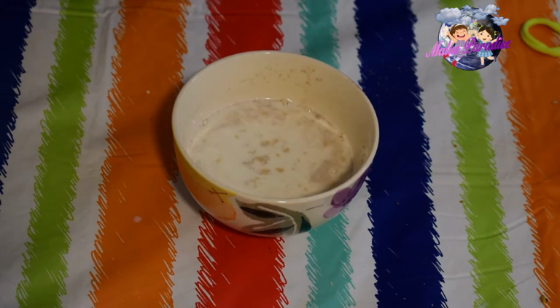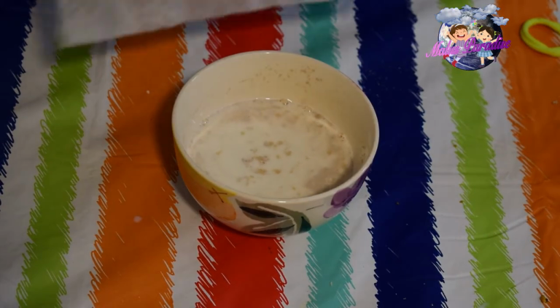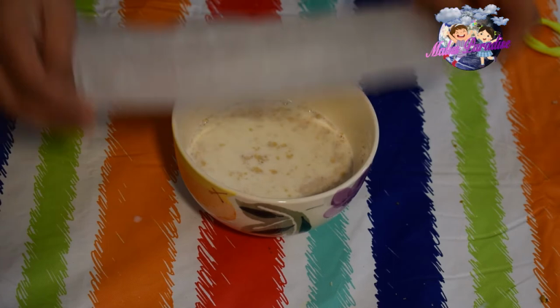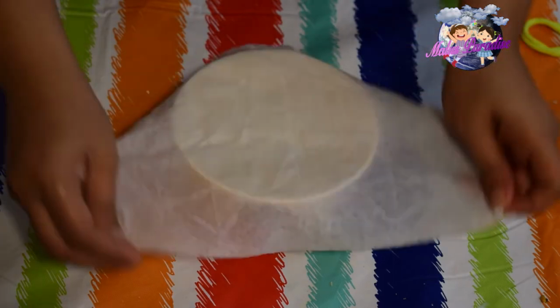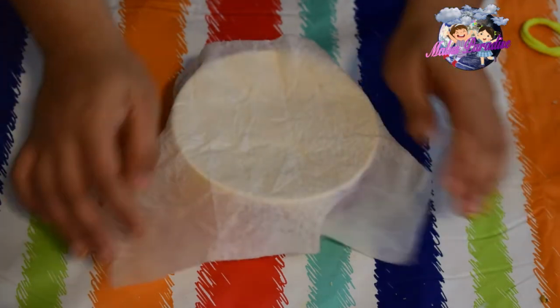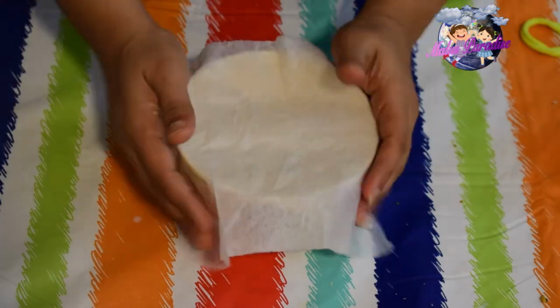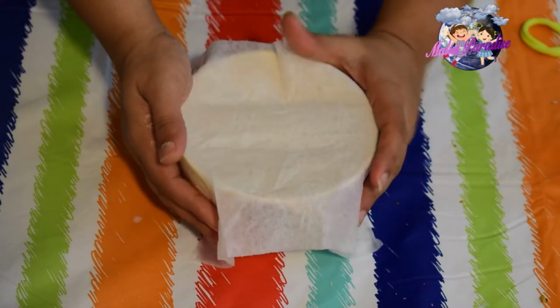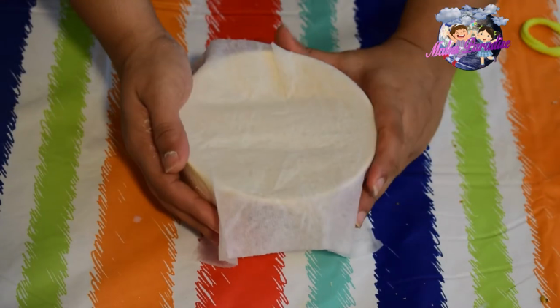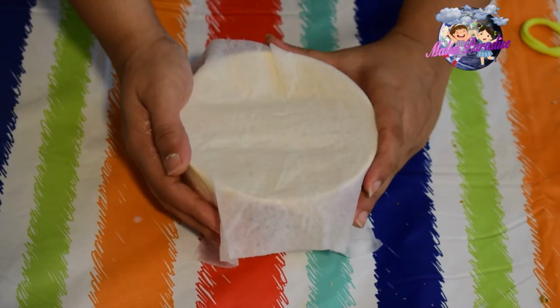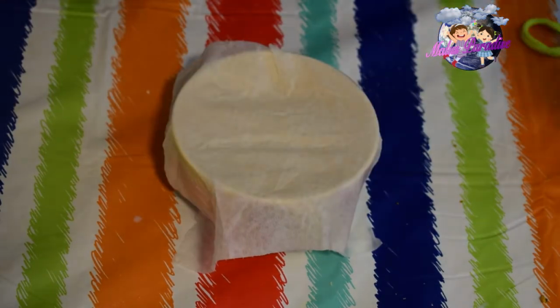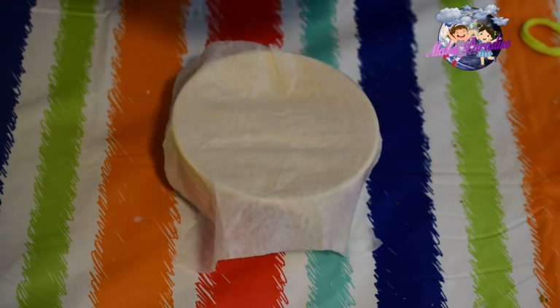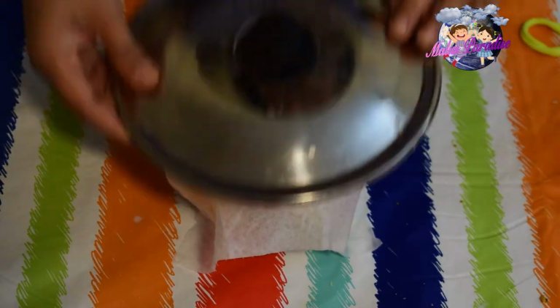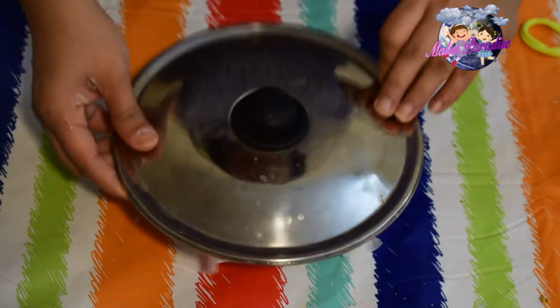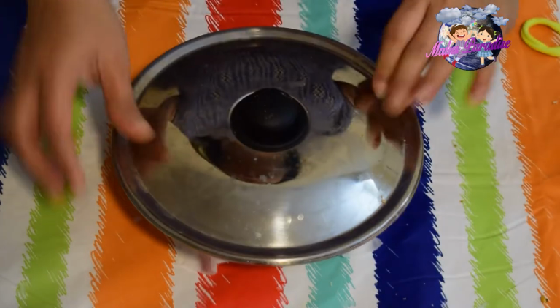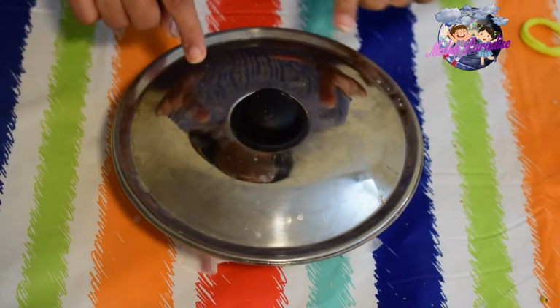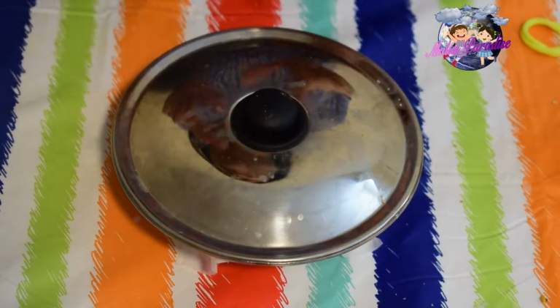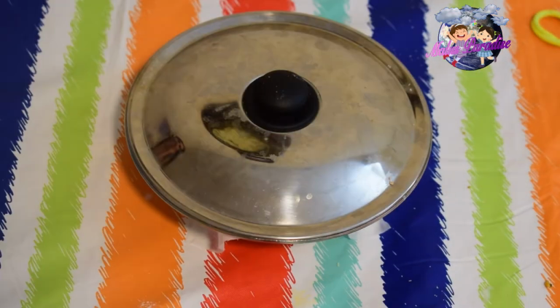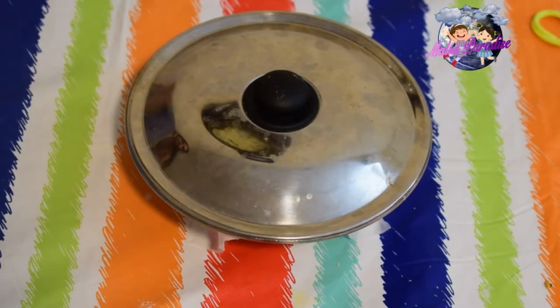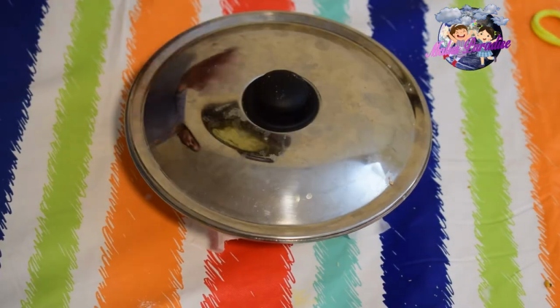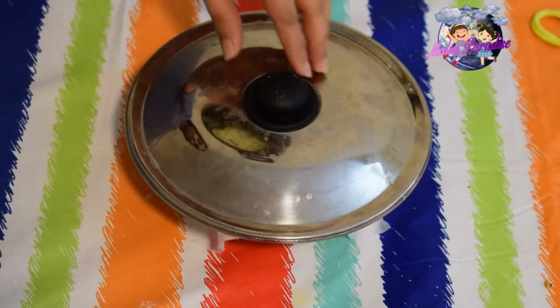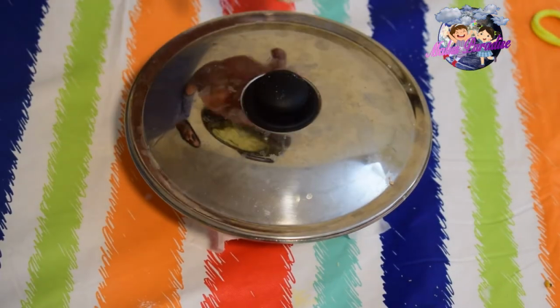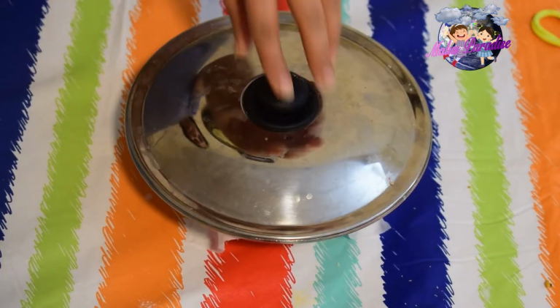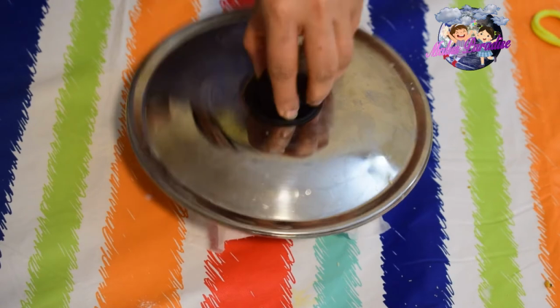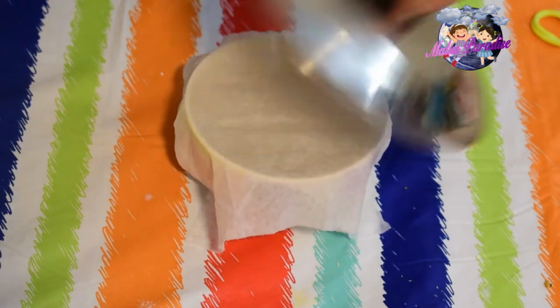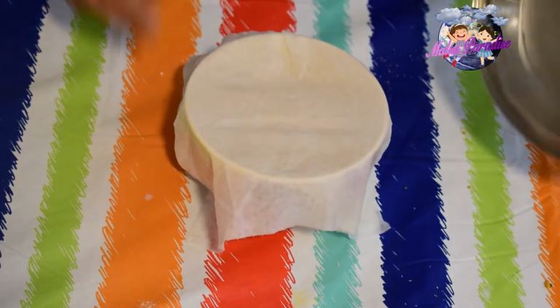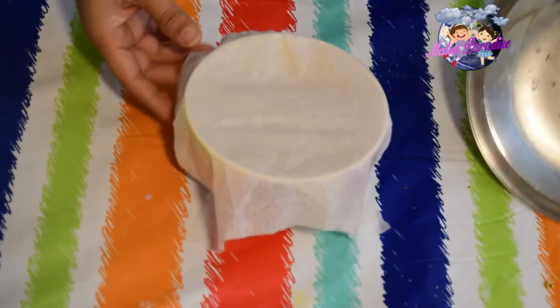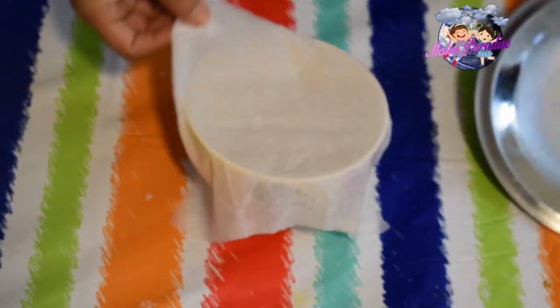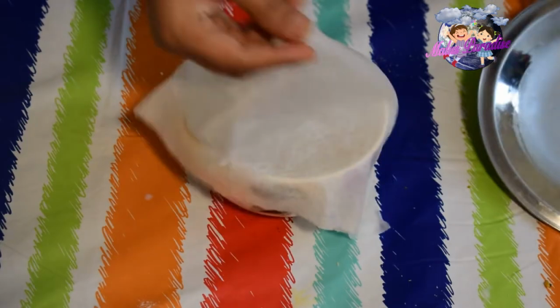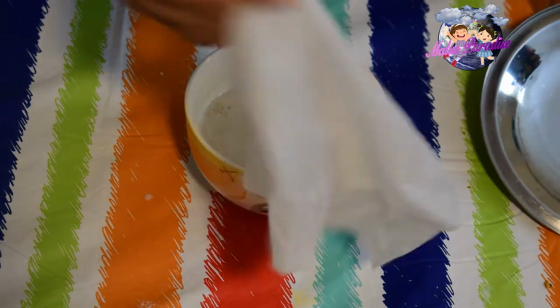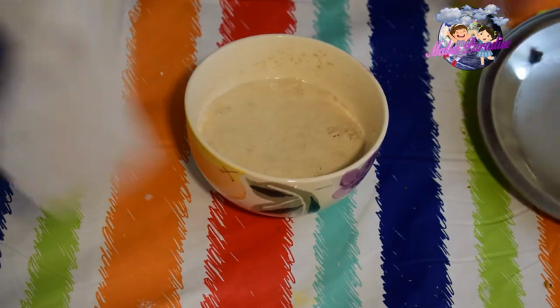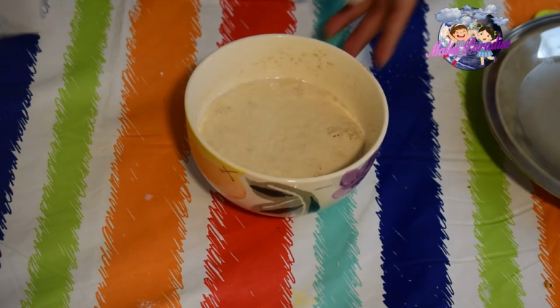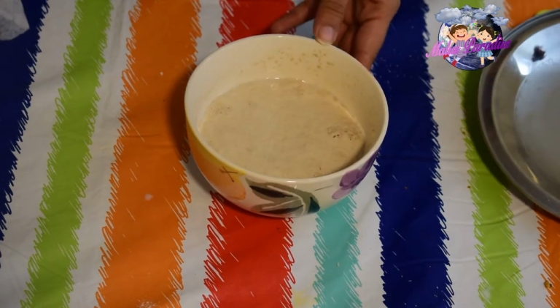Cover it with a nice dish. Cover it in the bowl — then we have to cover it to let it form.